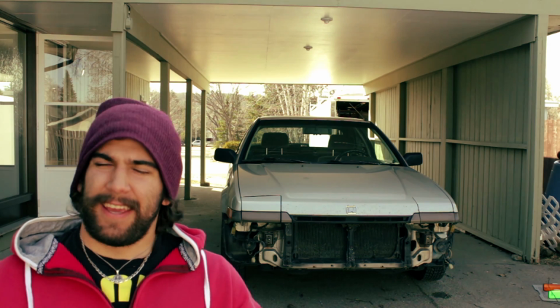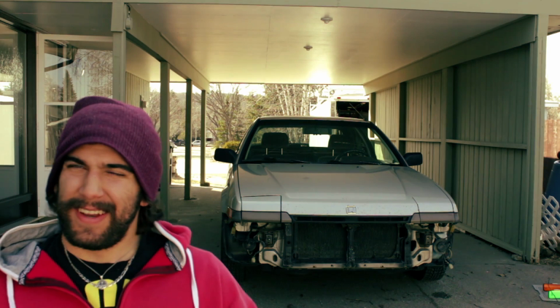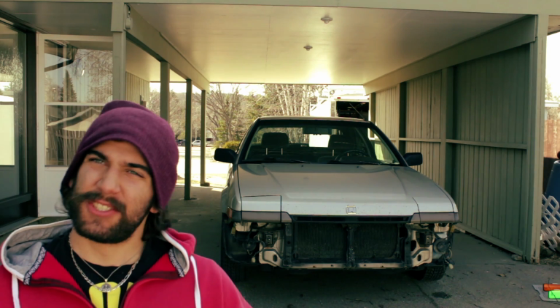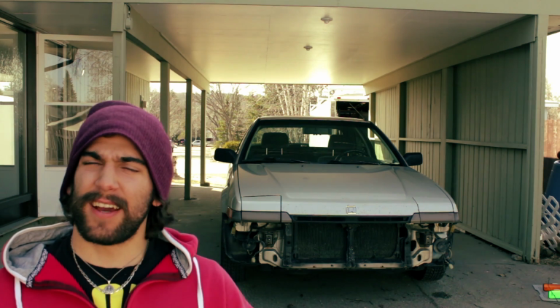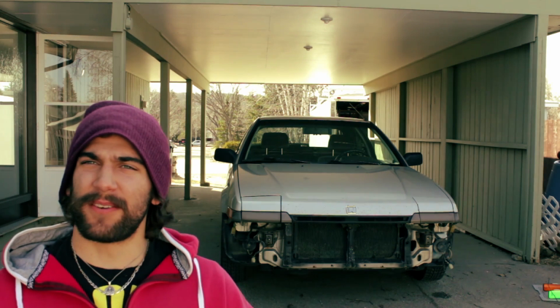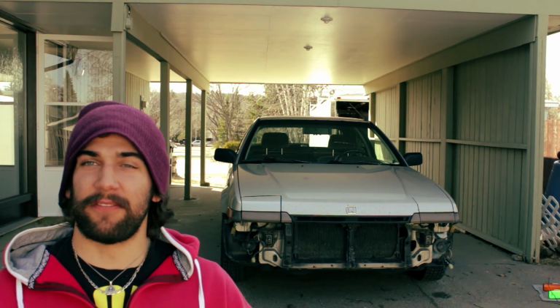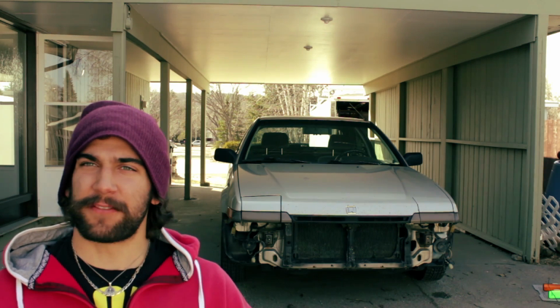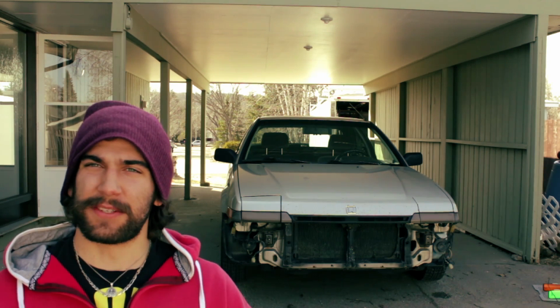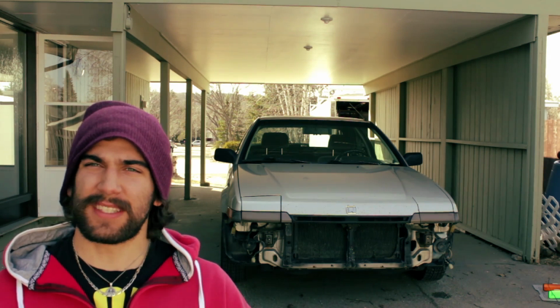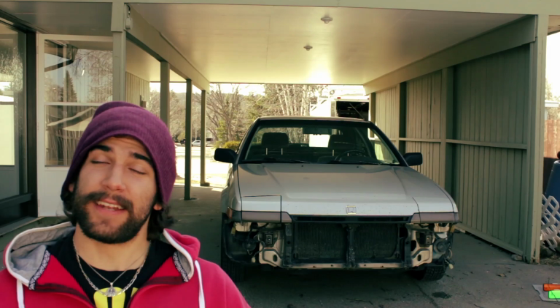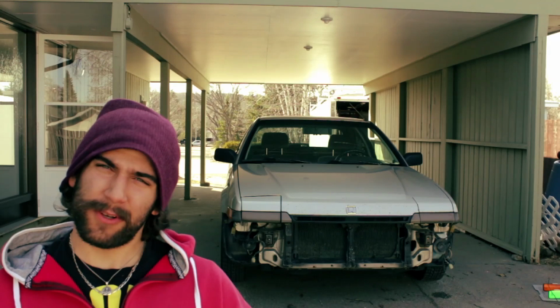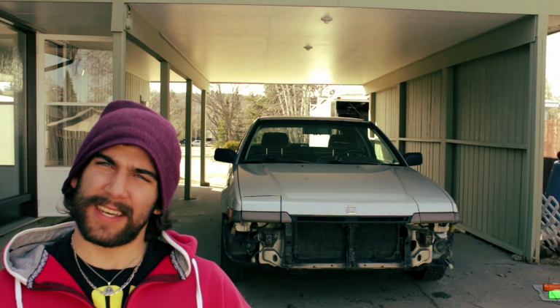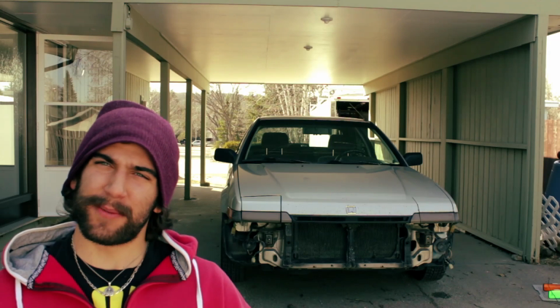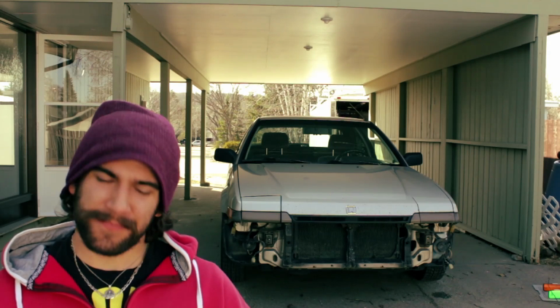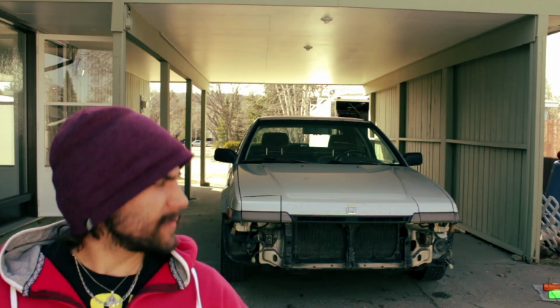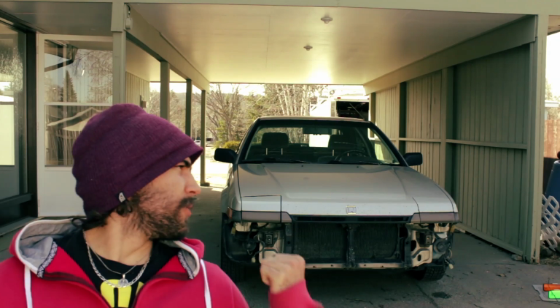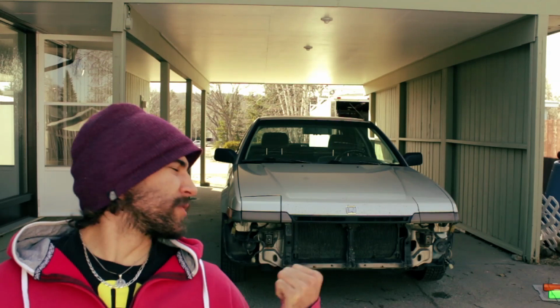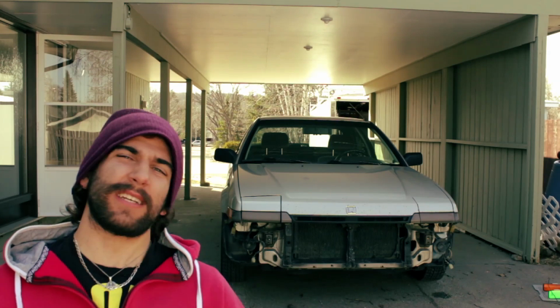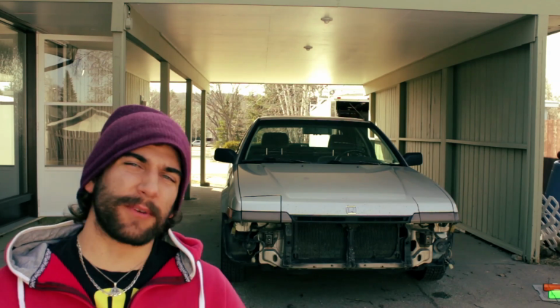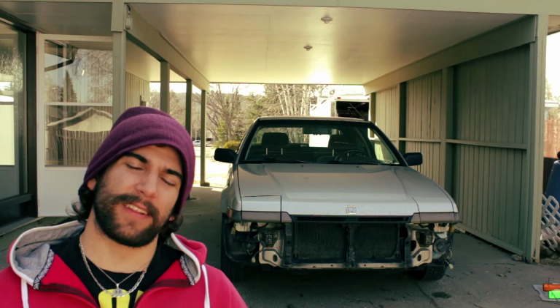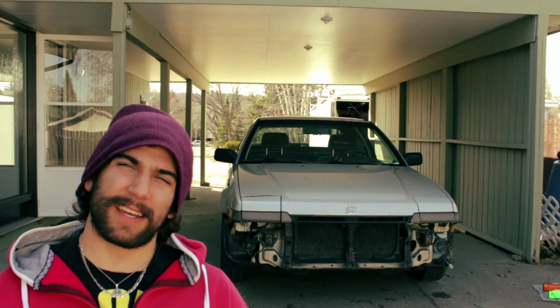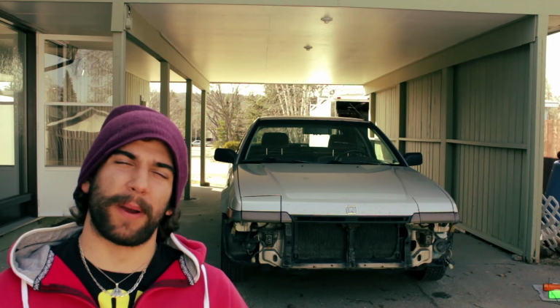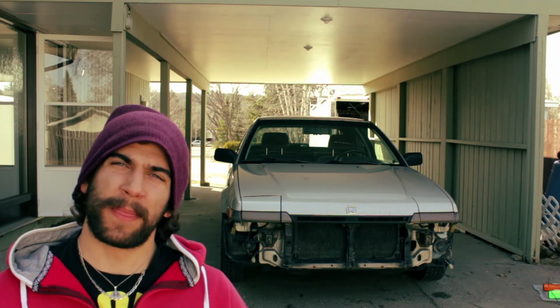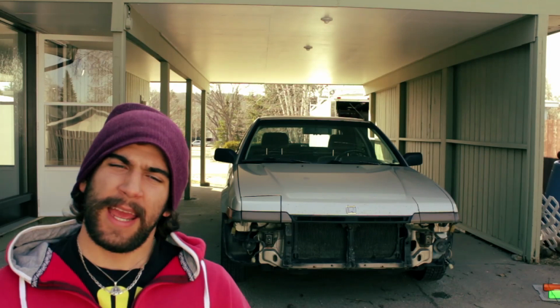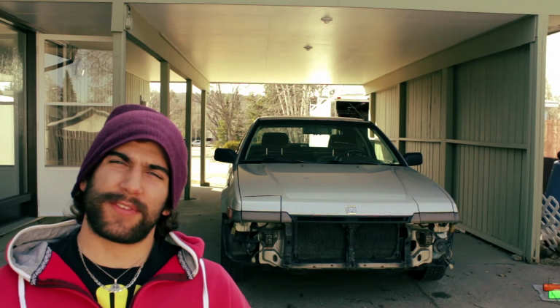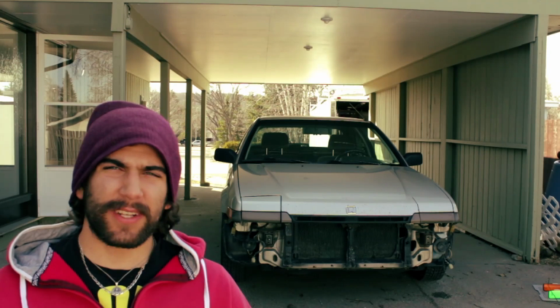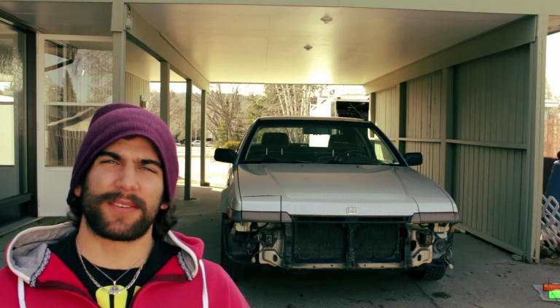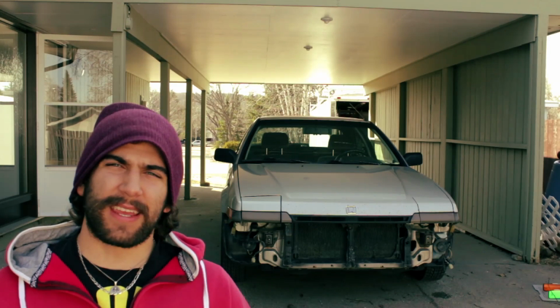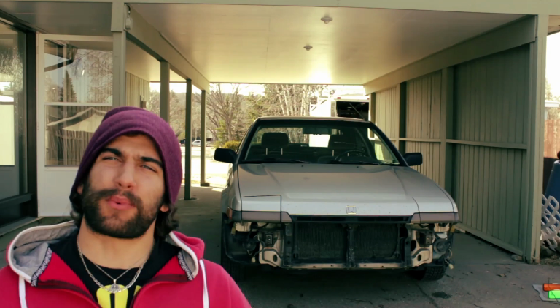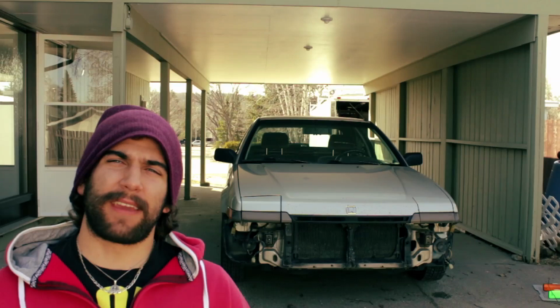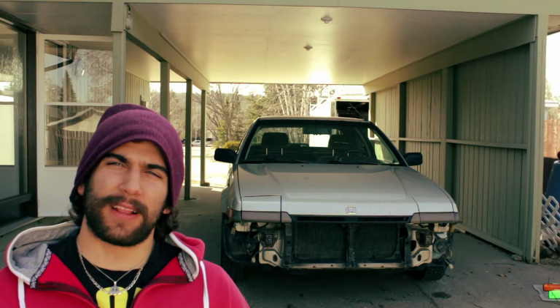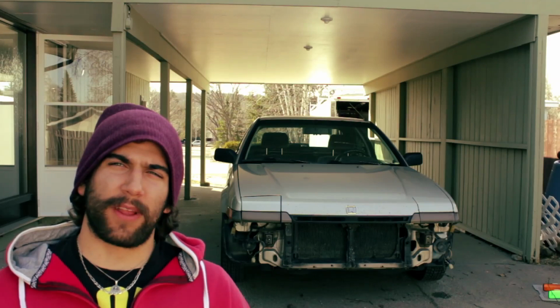Hey, my name's John. I'm the owner of Vector Finesse Solutions and today we're doing a science experiment. Over my shoulder here you can see that we have a car that doesn't have a front bumper, and so what we're gonna try and do today is print a front lip spoiler.